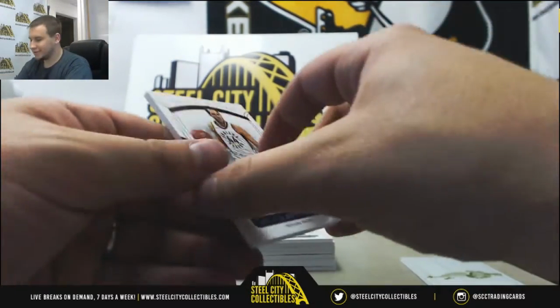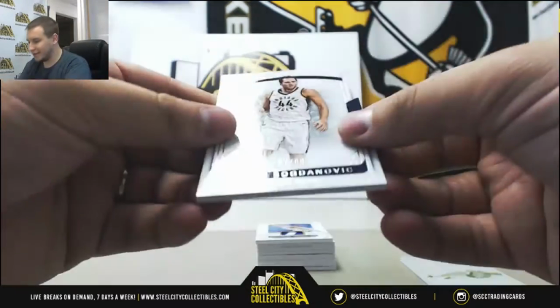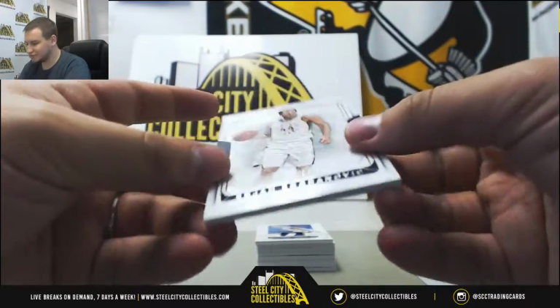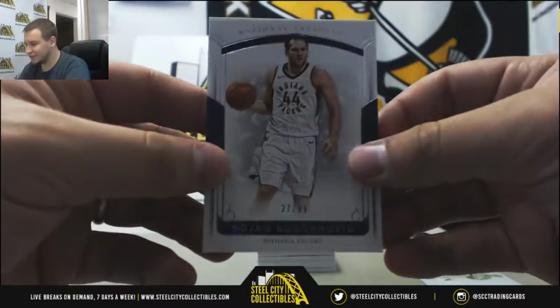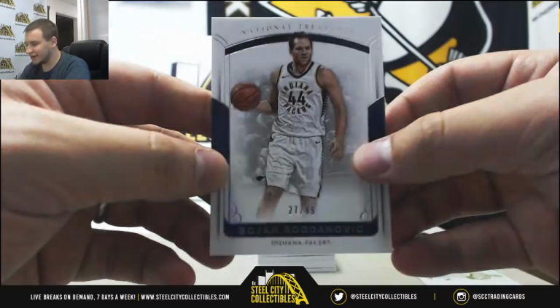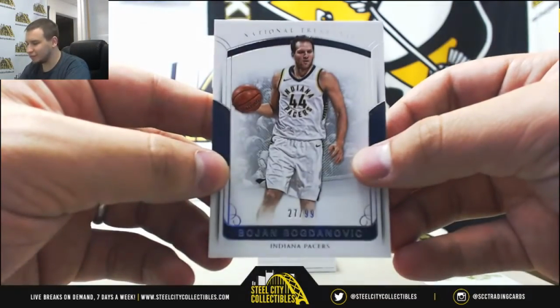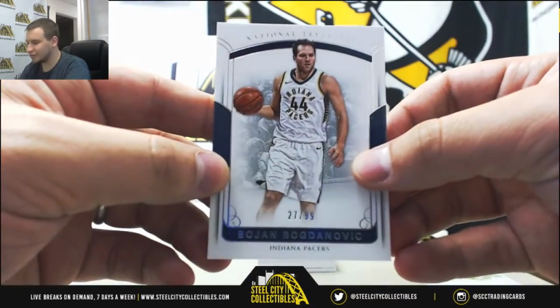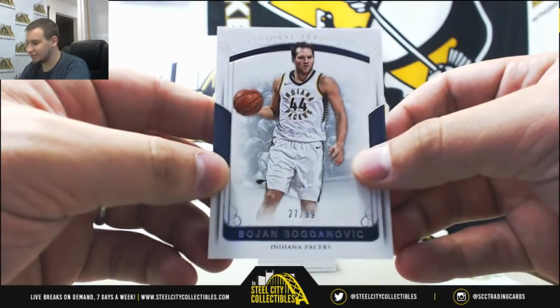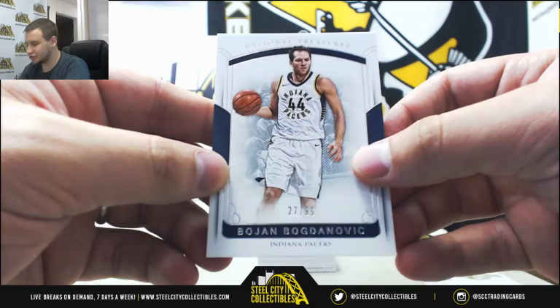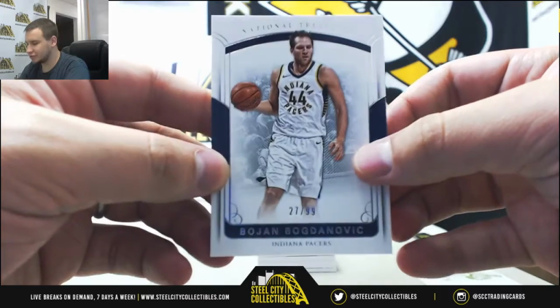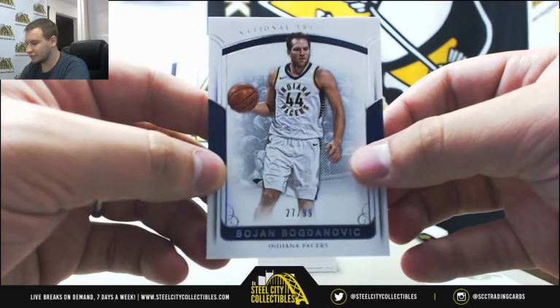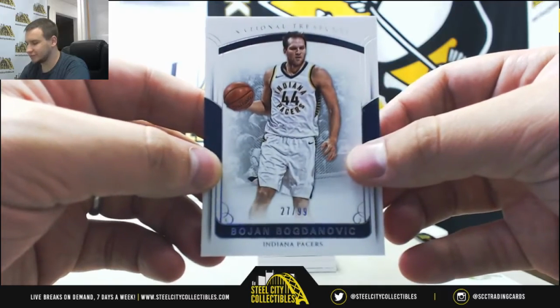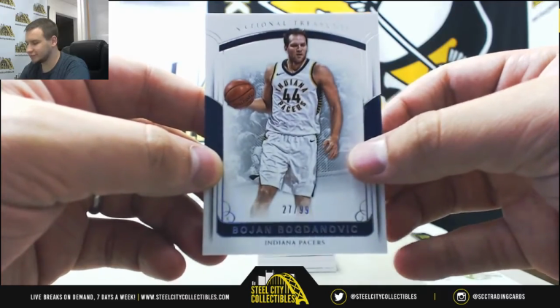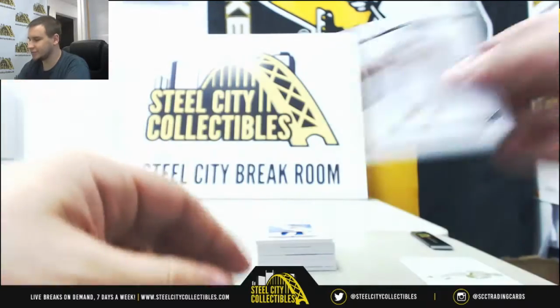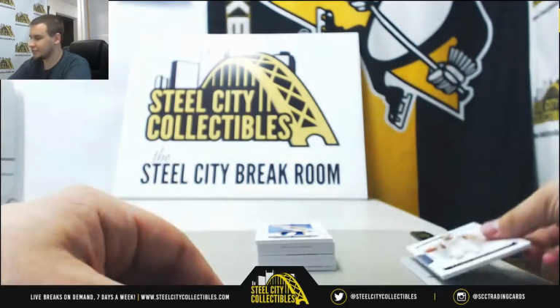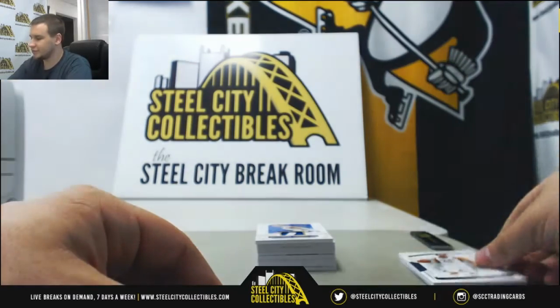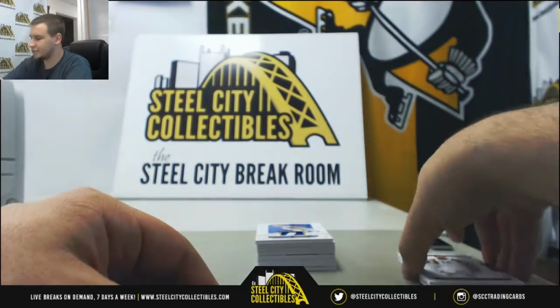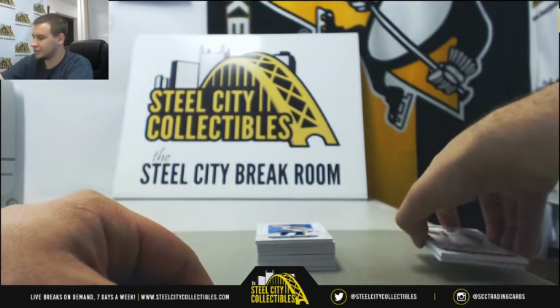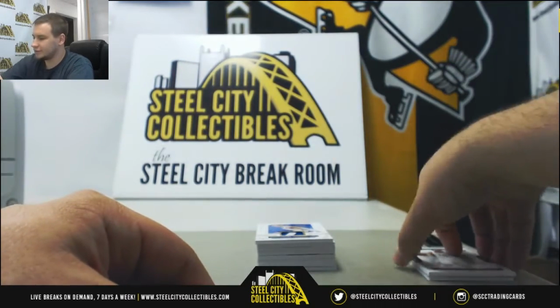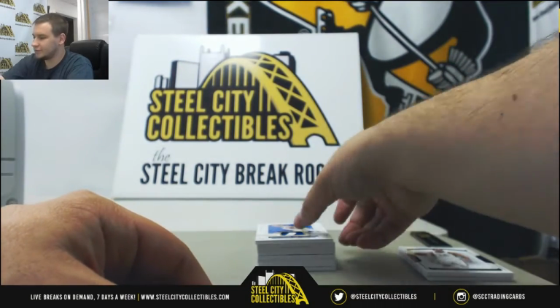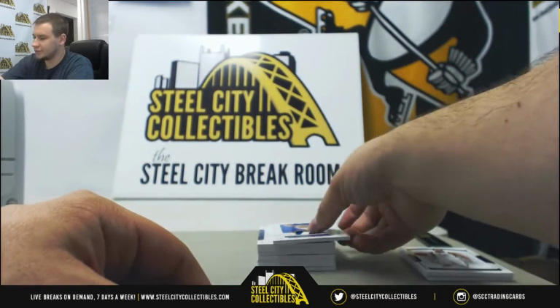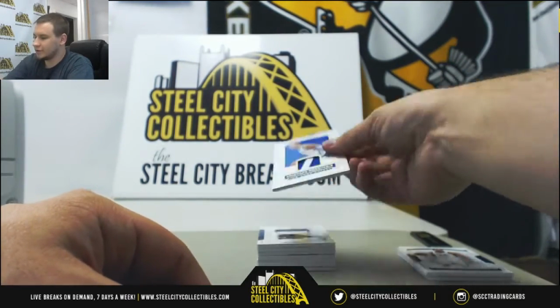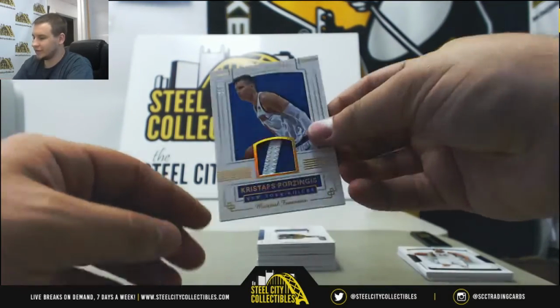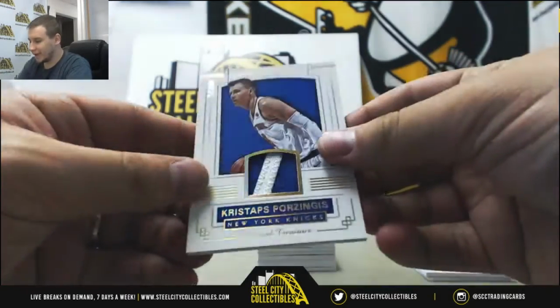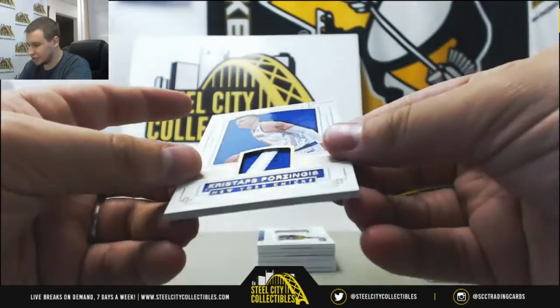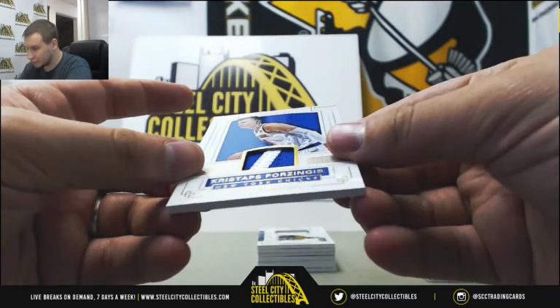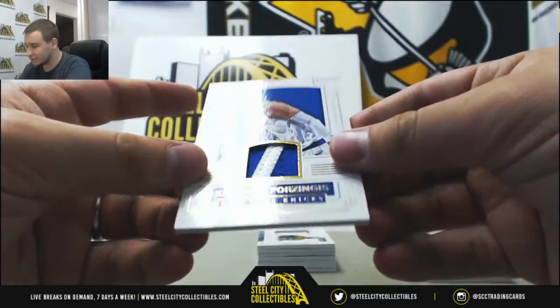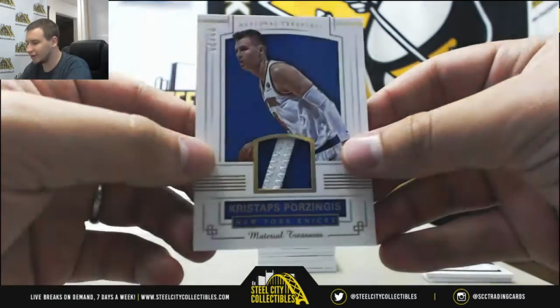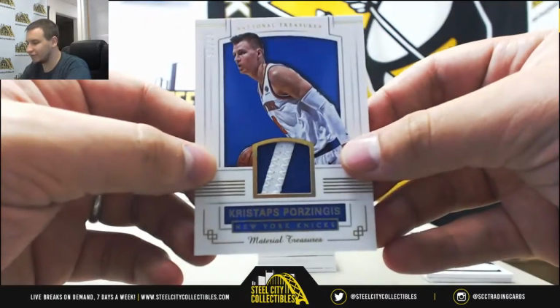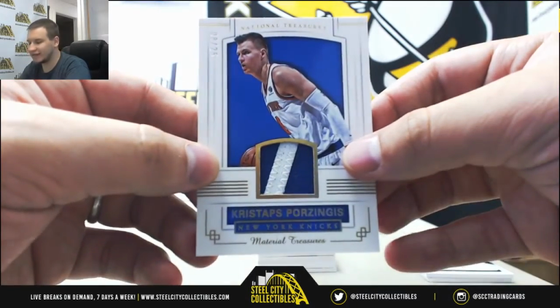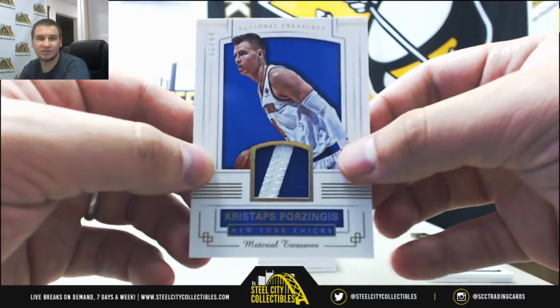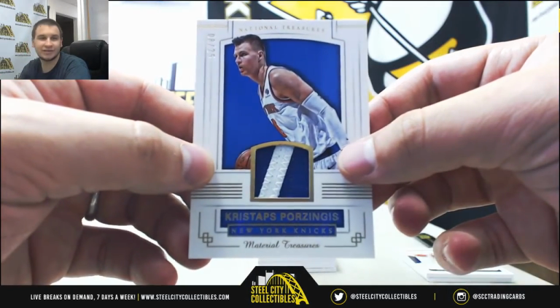Base number 27-99, Bojan Bogdanovic for the Pacers. We've got a patch numbered 8-25, Kristaps Porzingis.